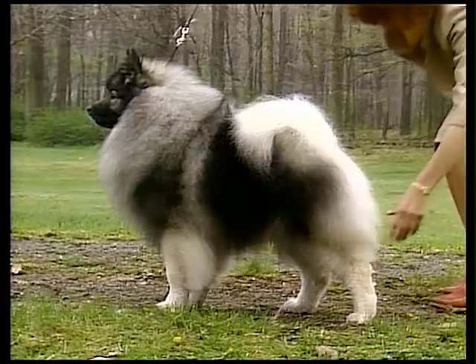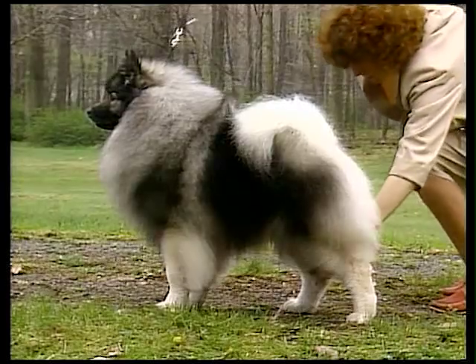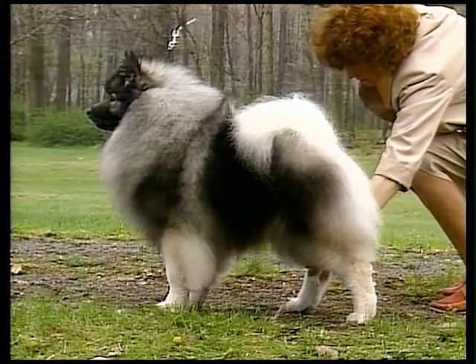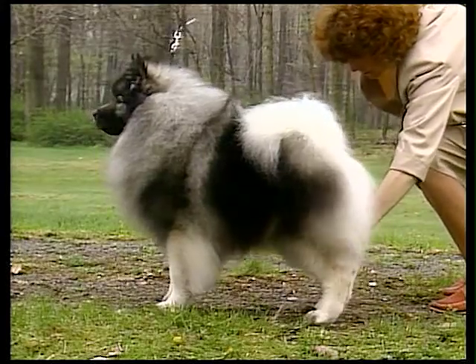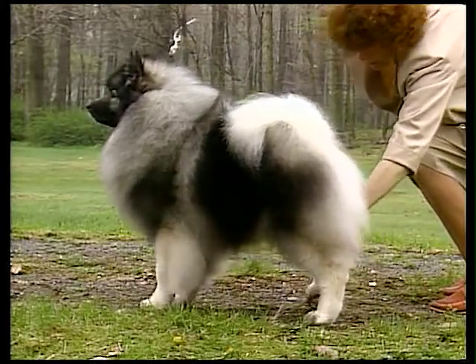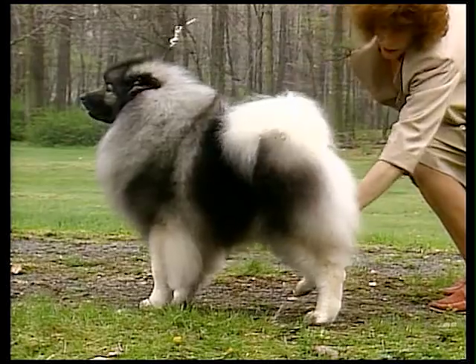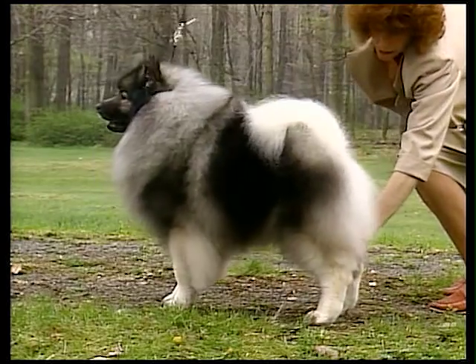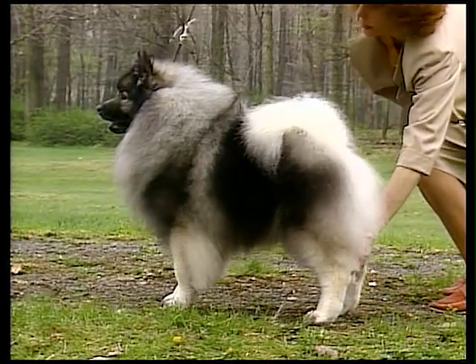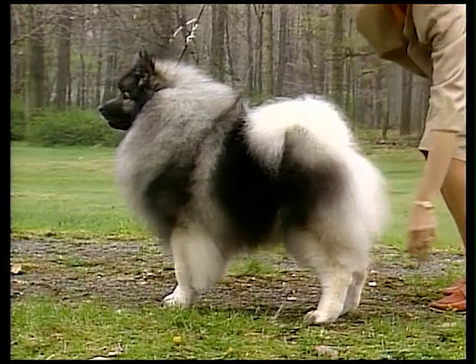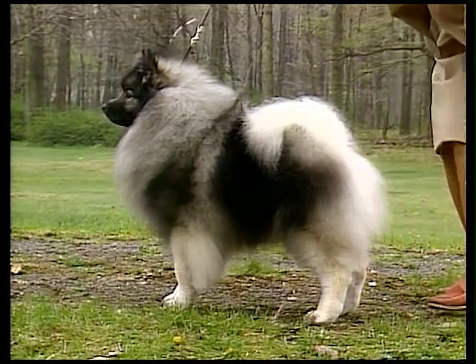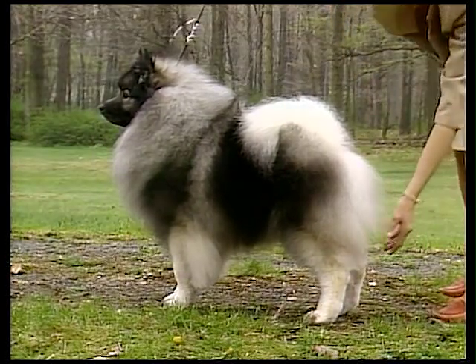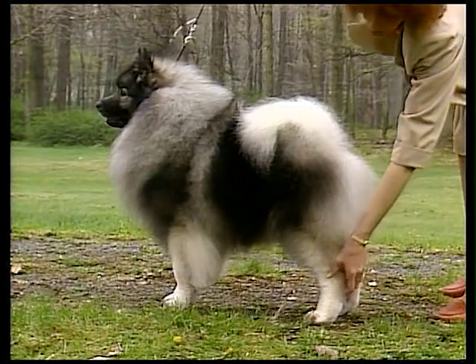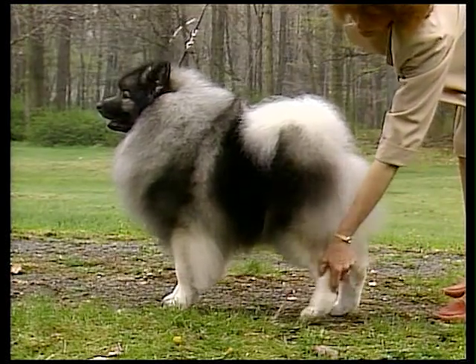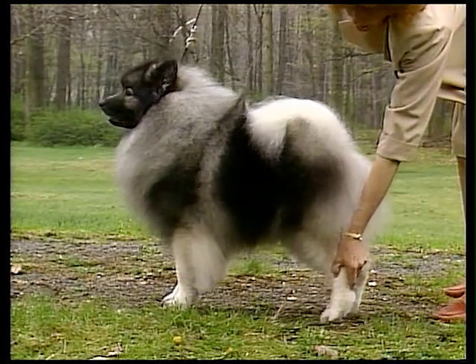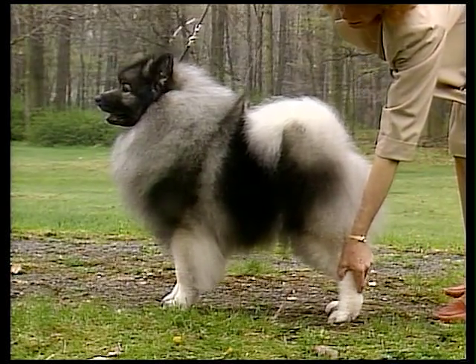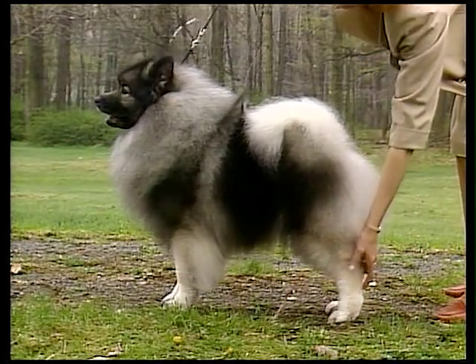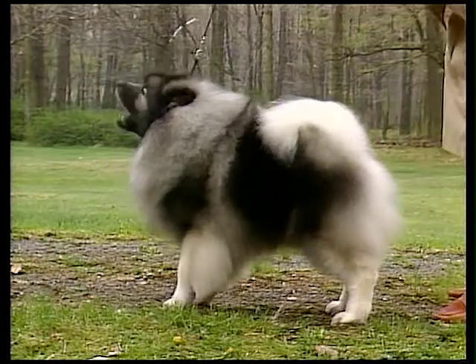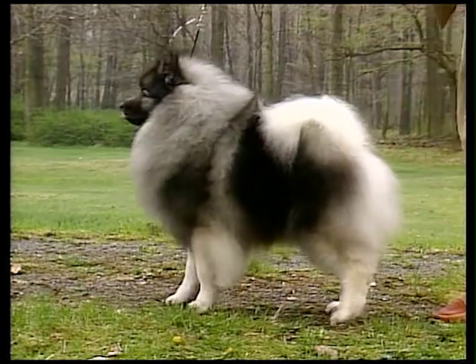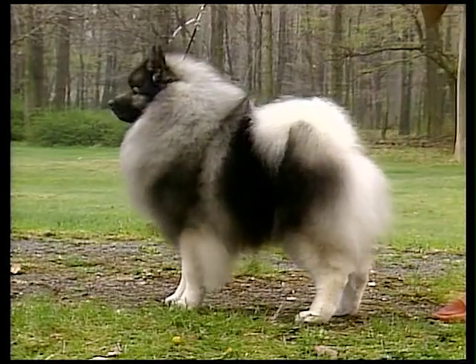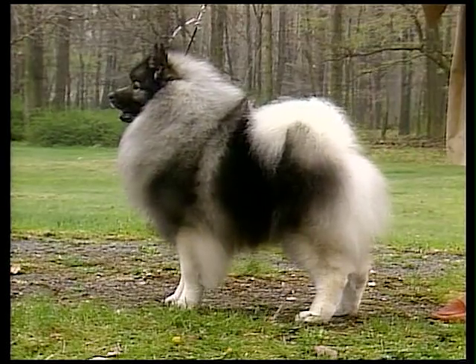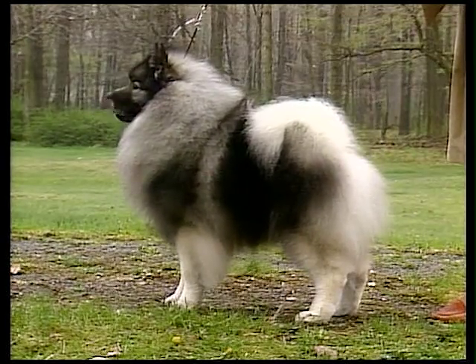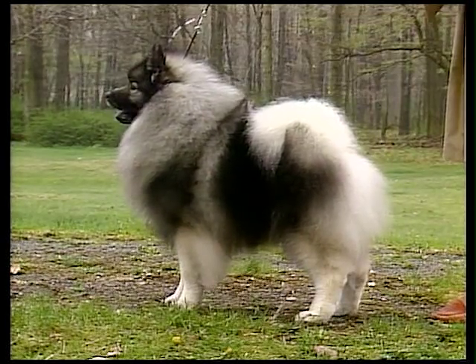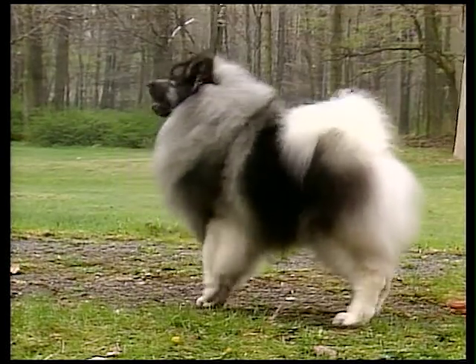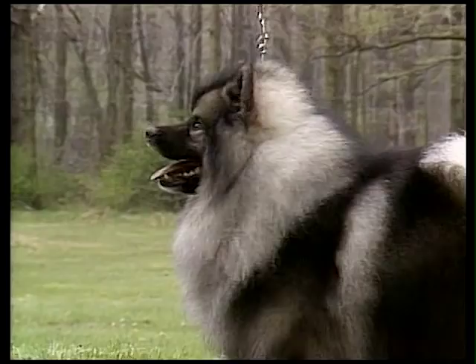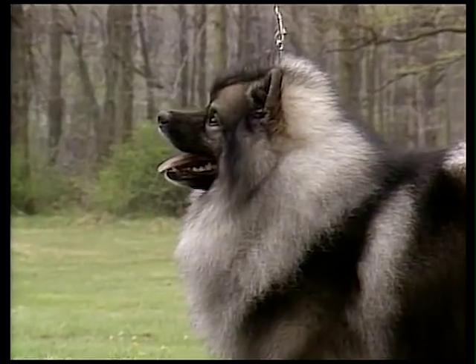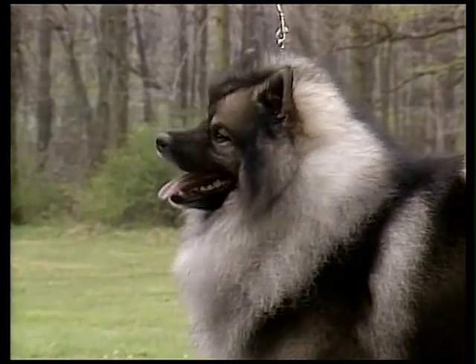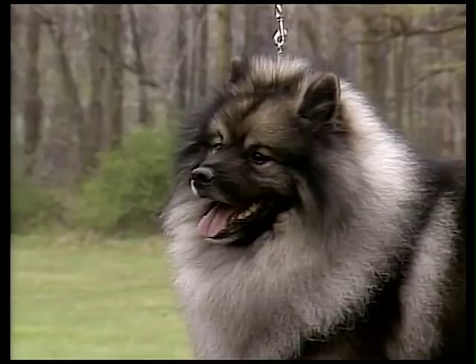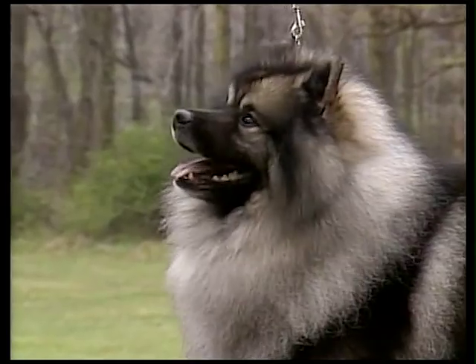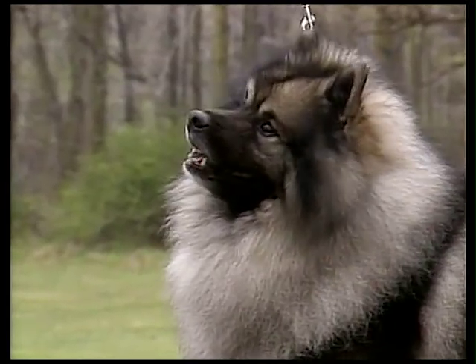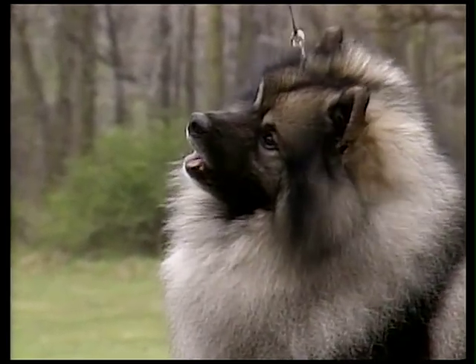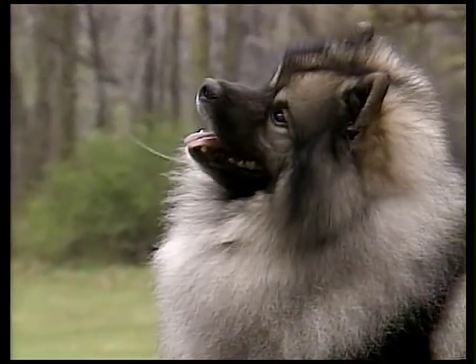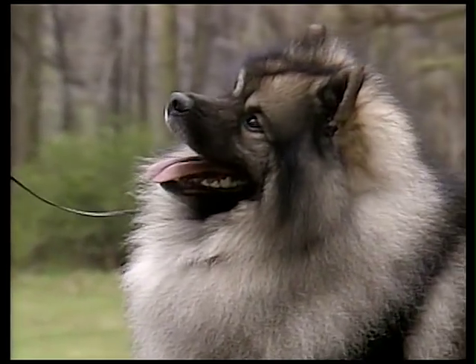The Keeshond's coat is distinctive in appearance. He has a dramatically marked, profuse coat, which is a mixture of gray, black, and cream hairs. The coat is easy to take care of, despite its glamorous appearance.